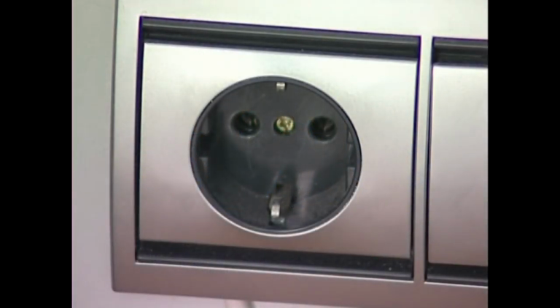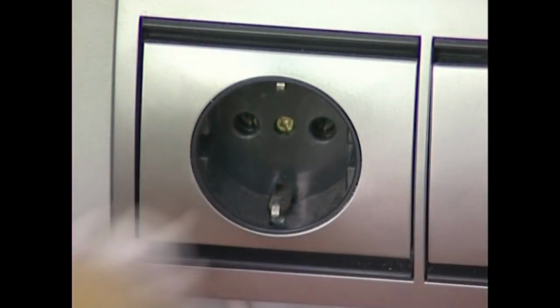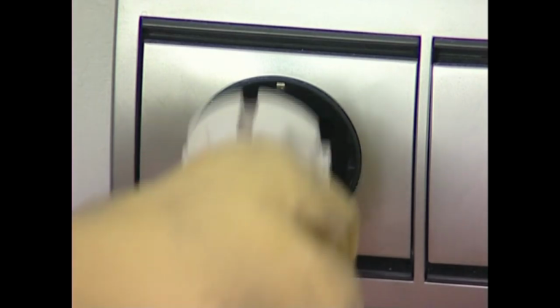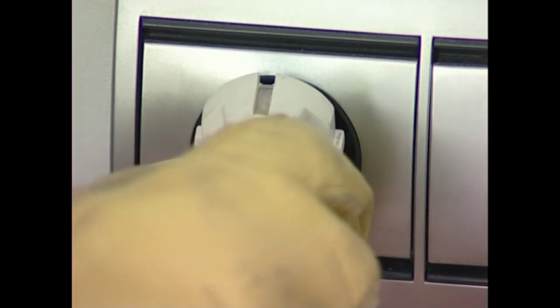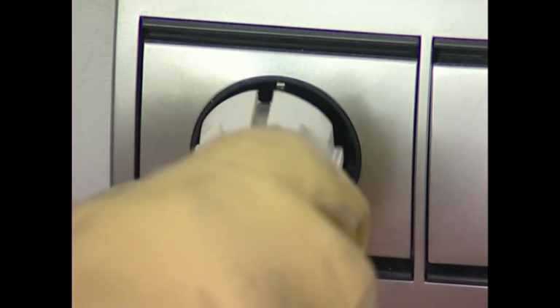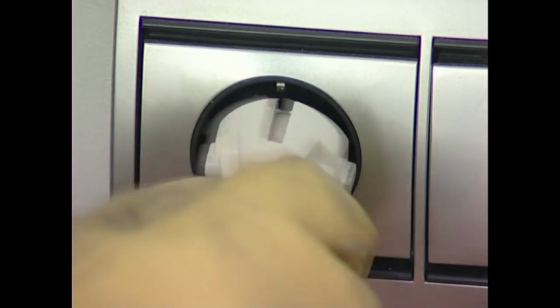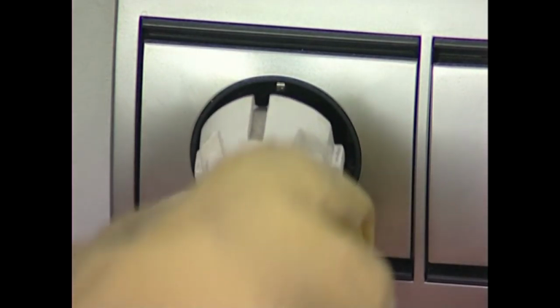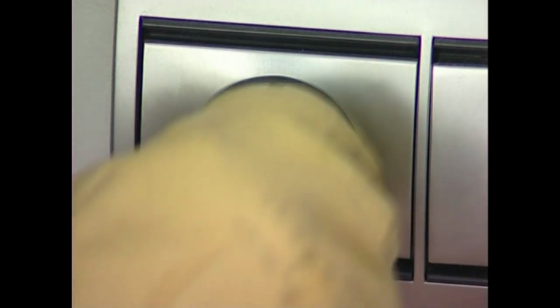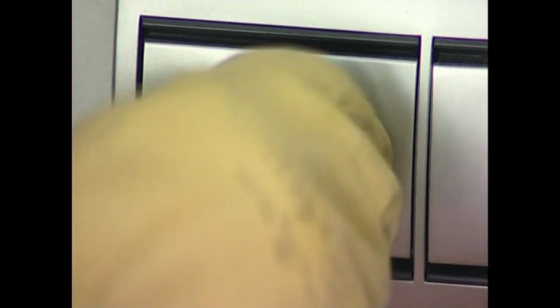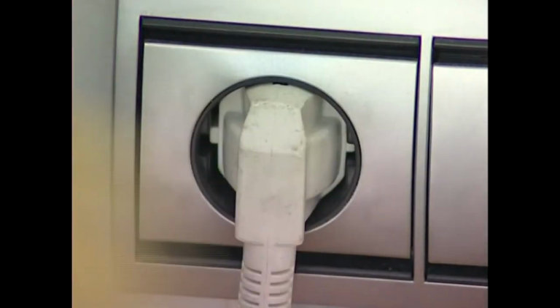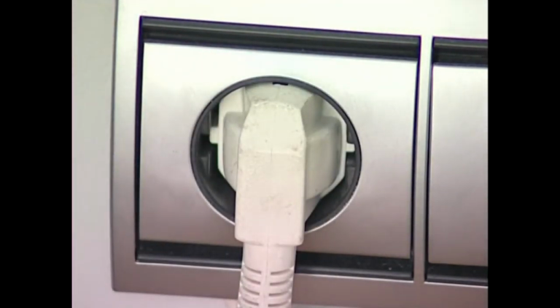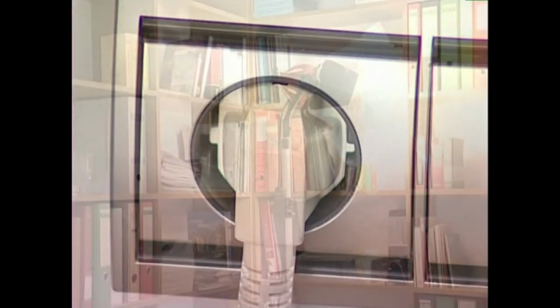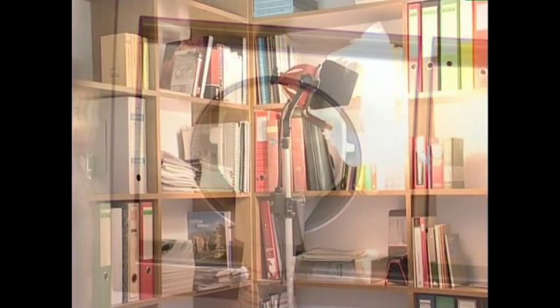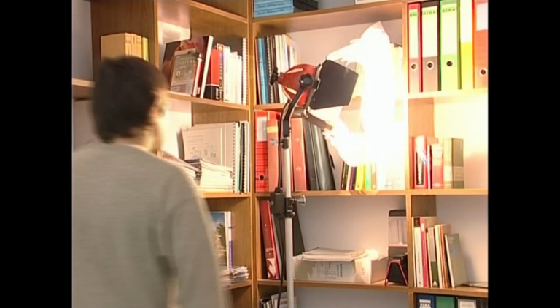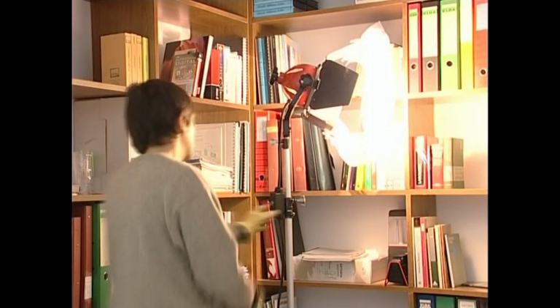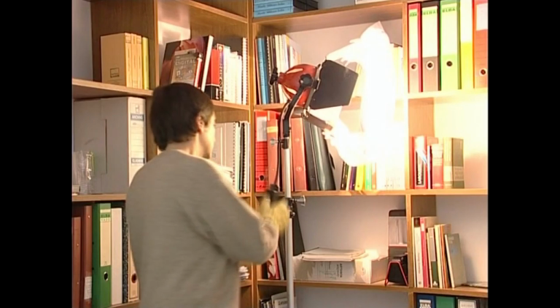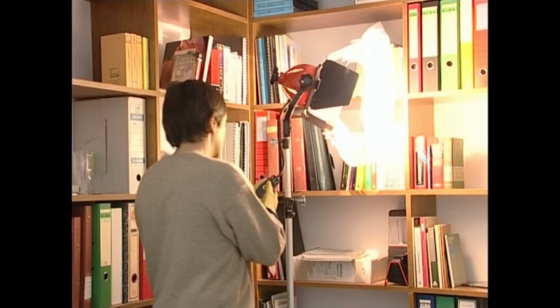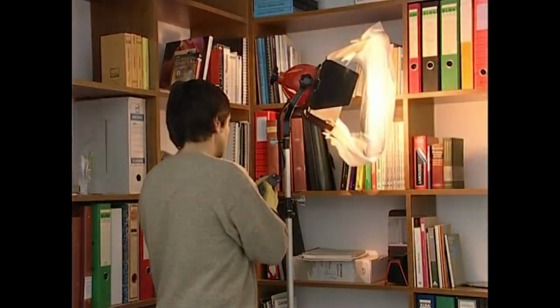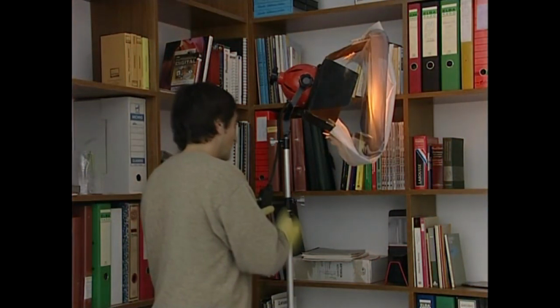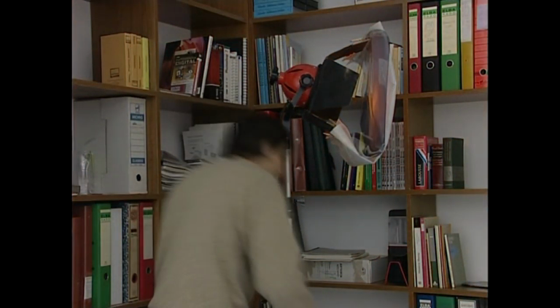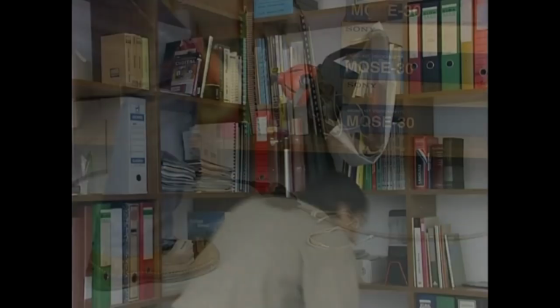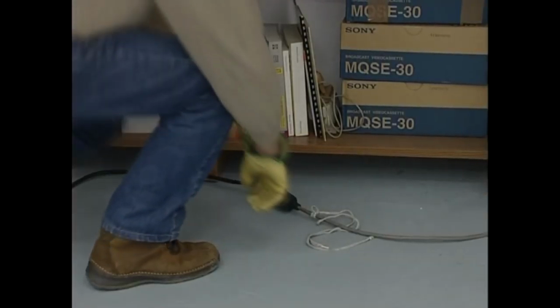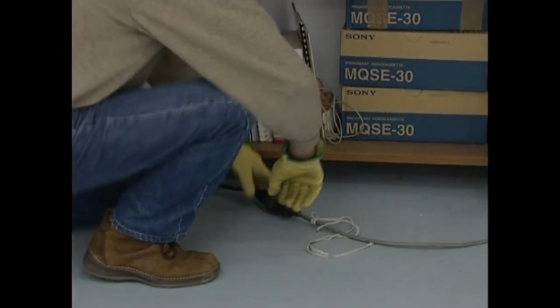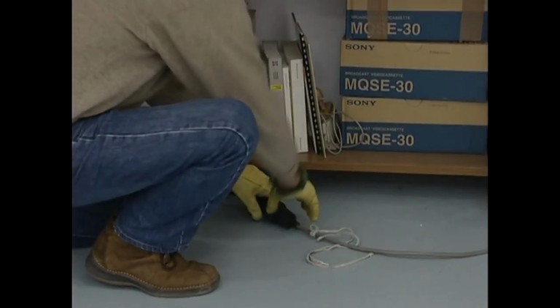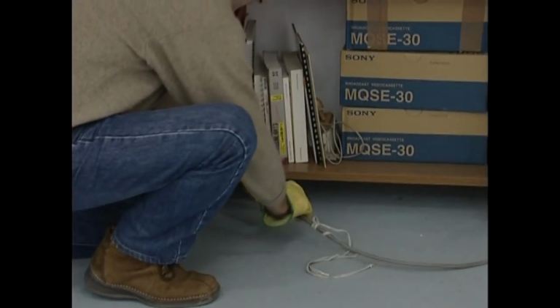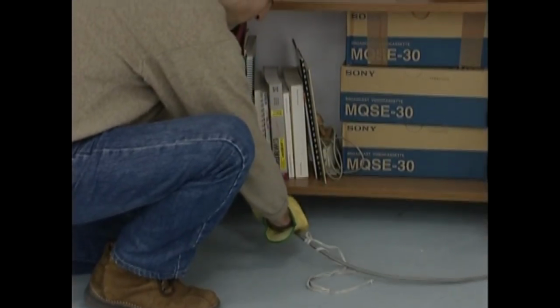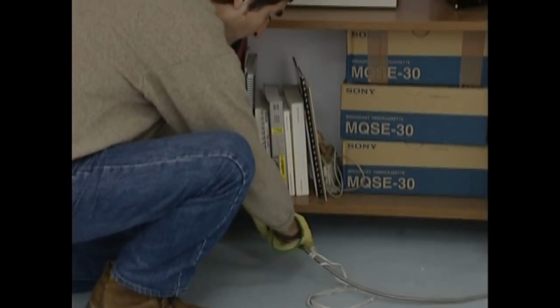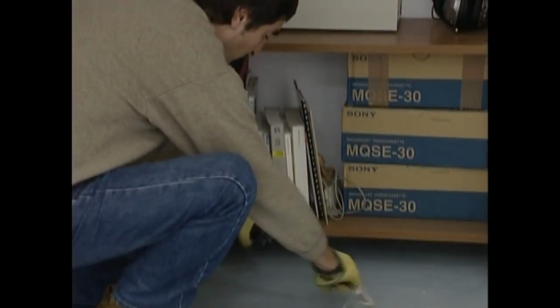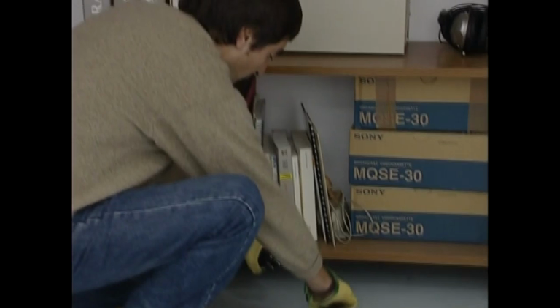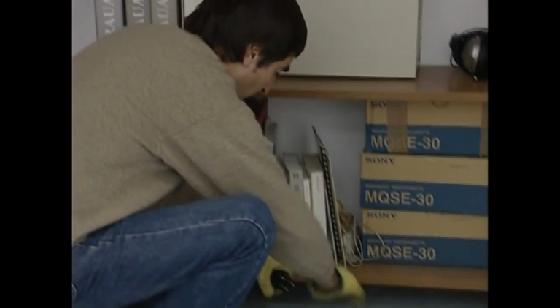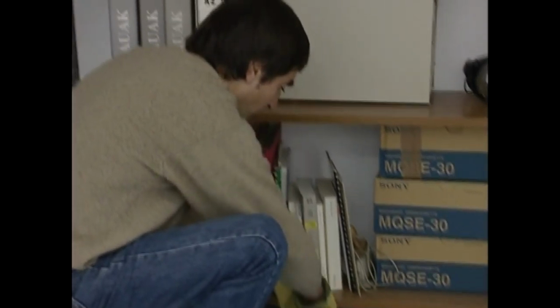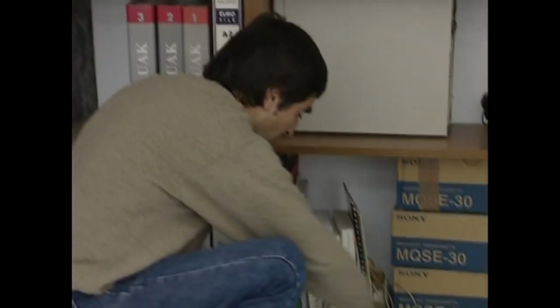Gure segurtasunerako garrantzitsua da larakoak eta entxufeak bat etortzea. Entxufe barruan kilokolo dabilen larakoak konekzioa berotuko du, zirkuitu laburra eragin arte.